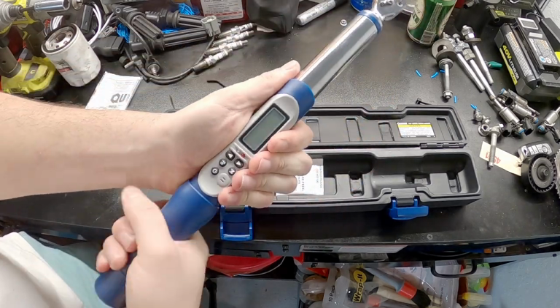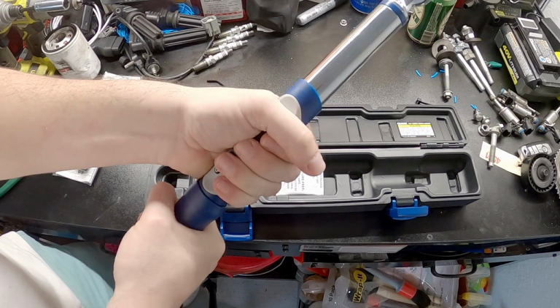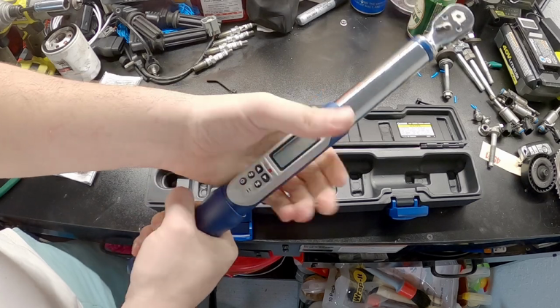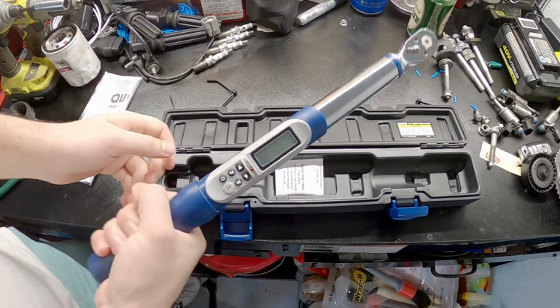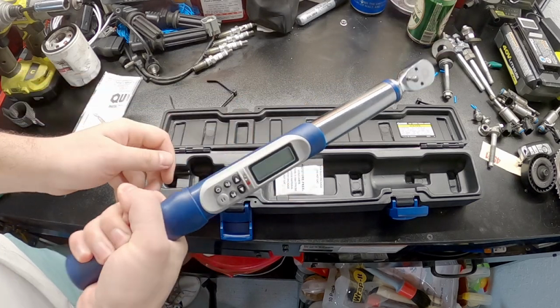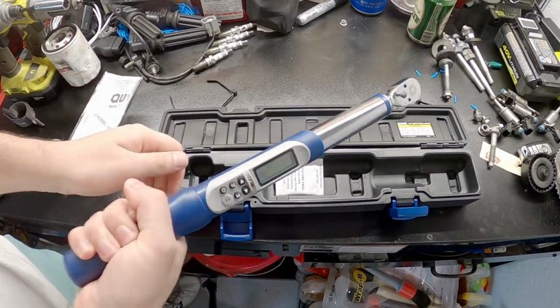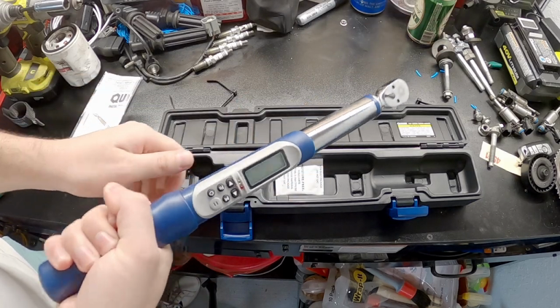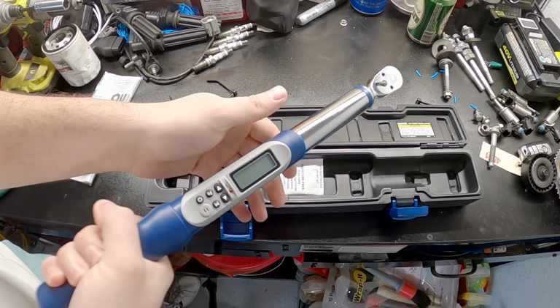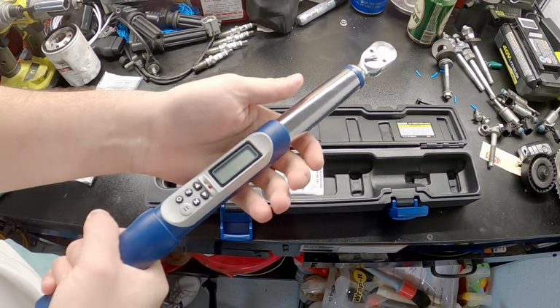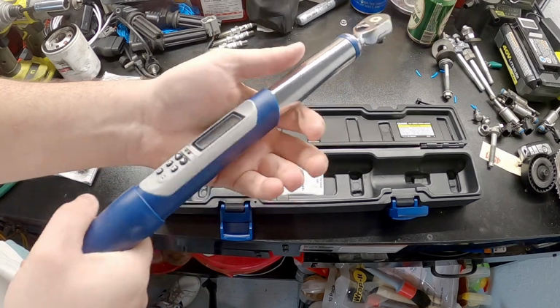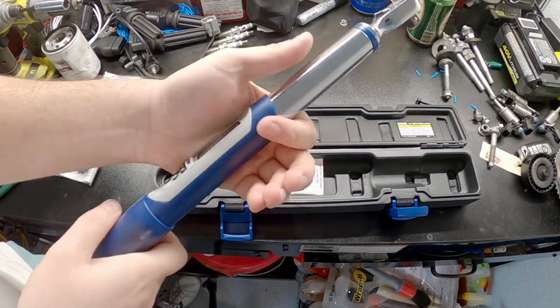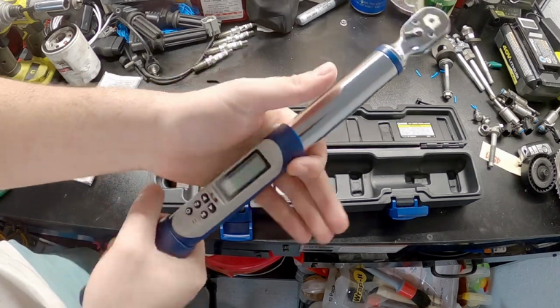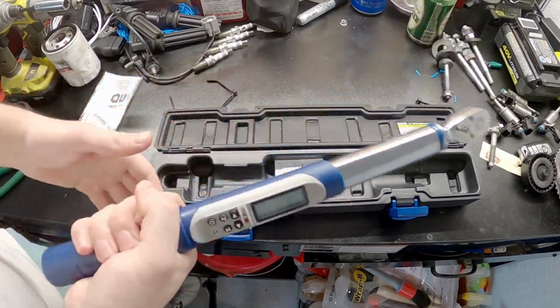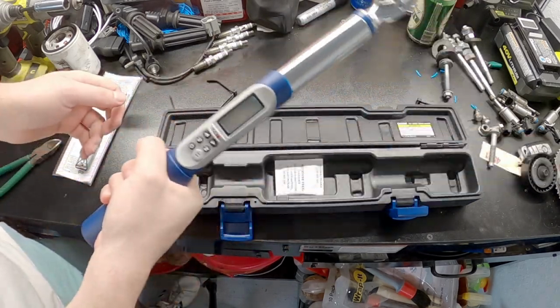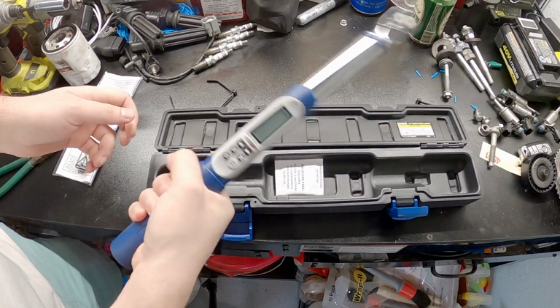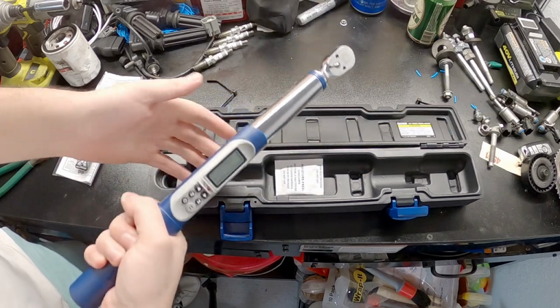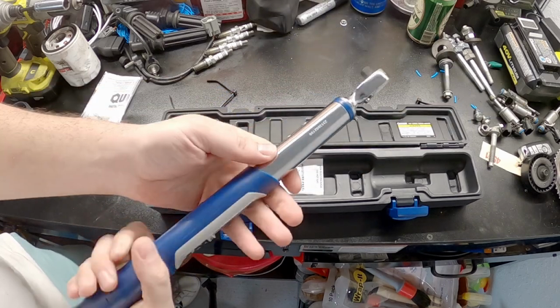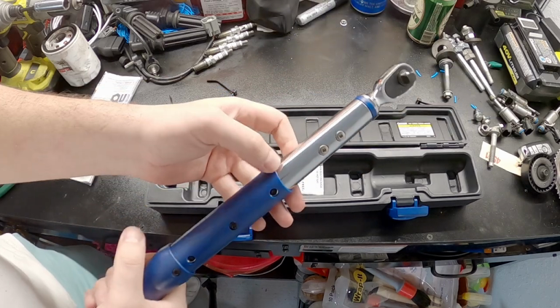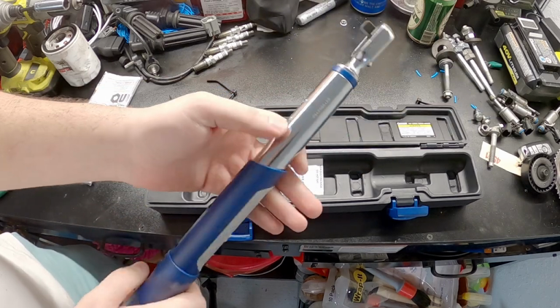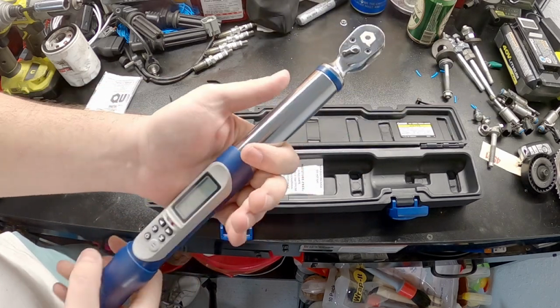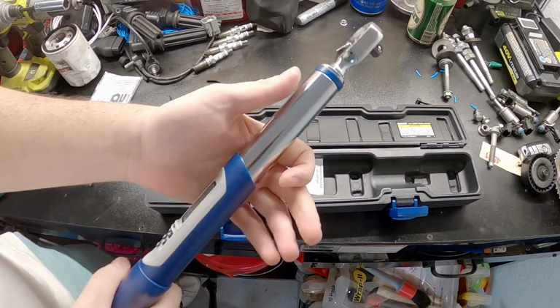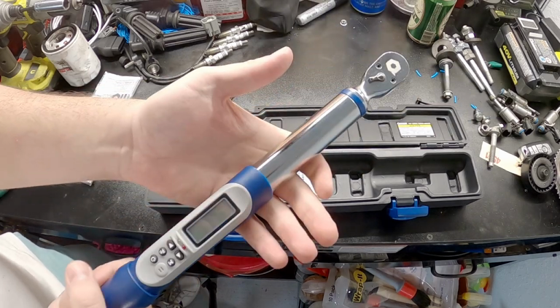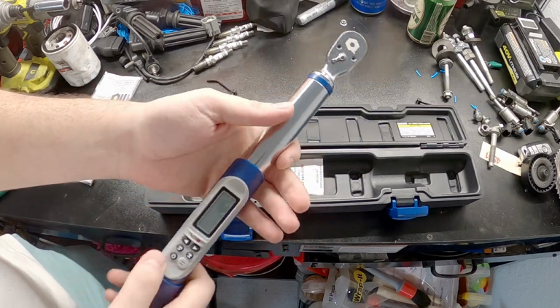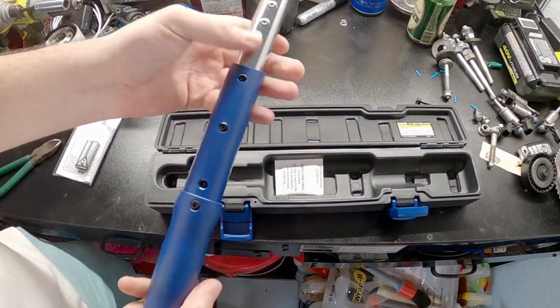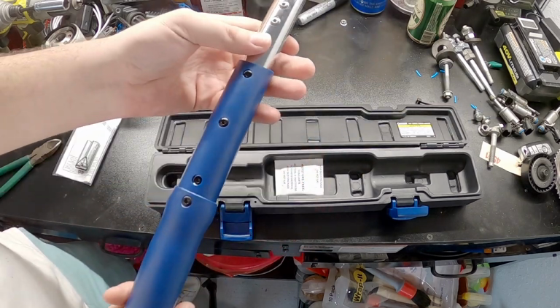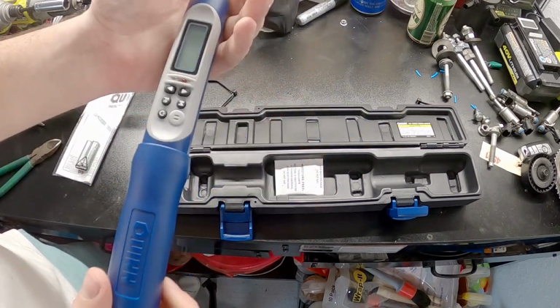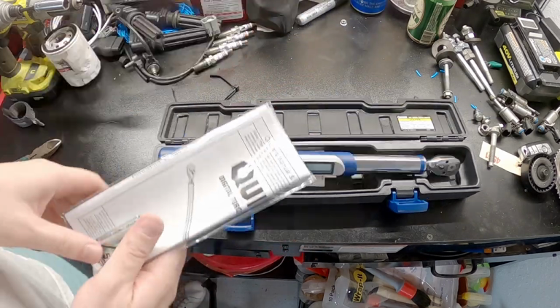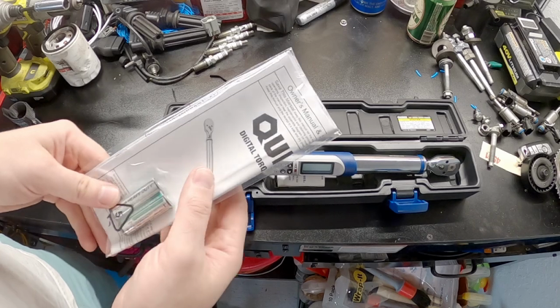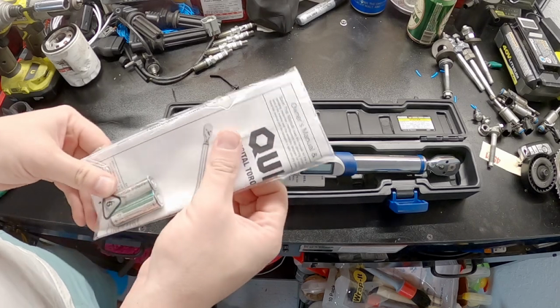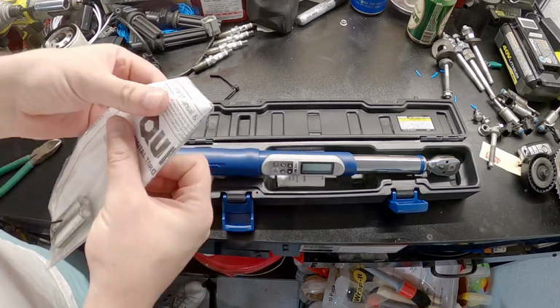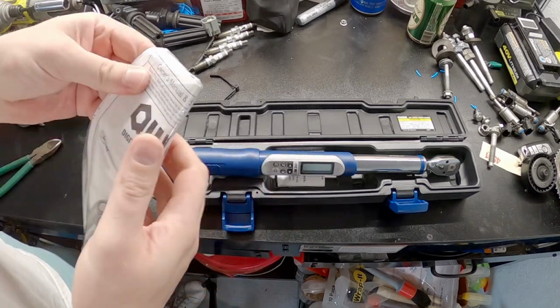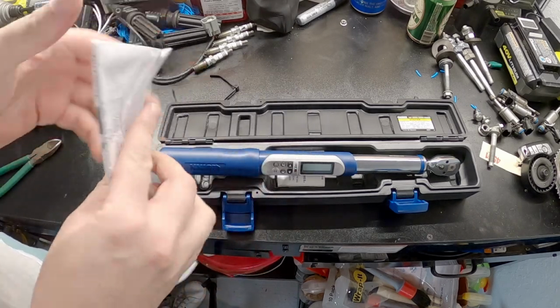I could definitely use this in more than one way, if you know what I'm saying. It feels pretty solid. I think we need to put batteries in it. I don't even know where the batteries go.